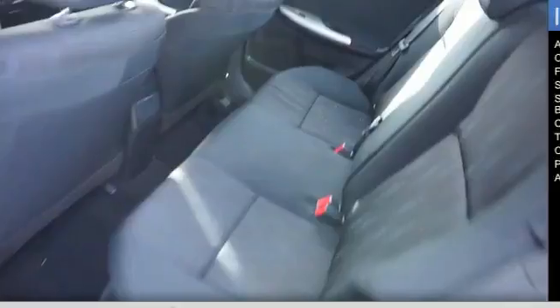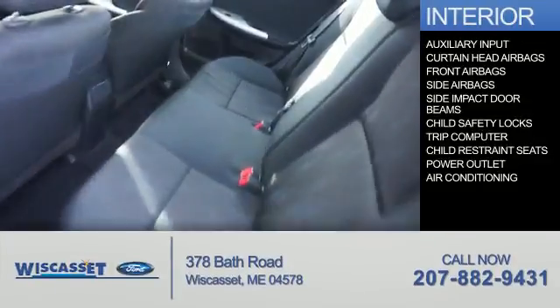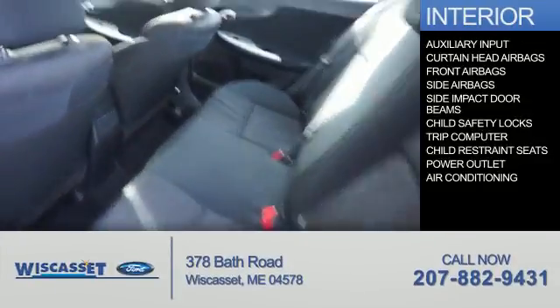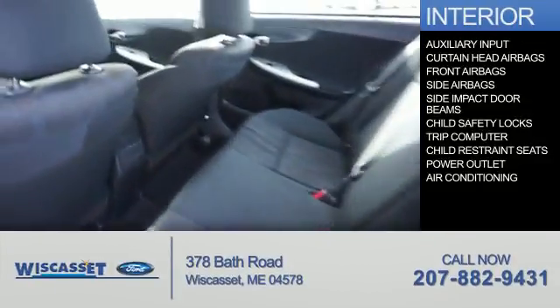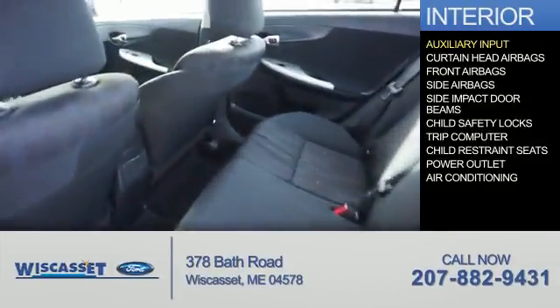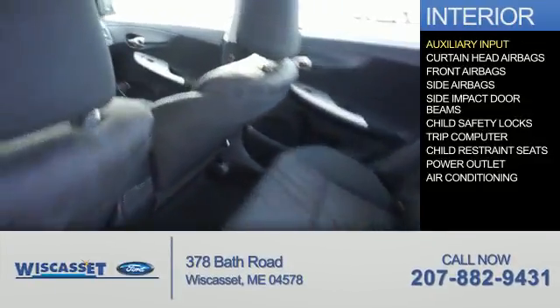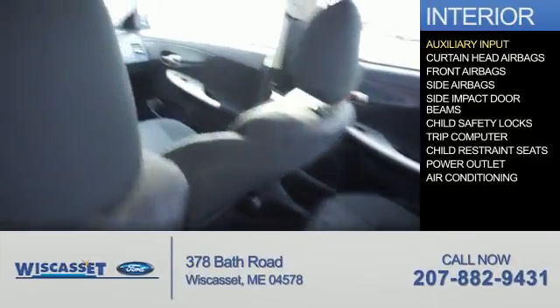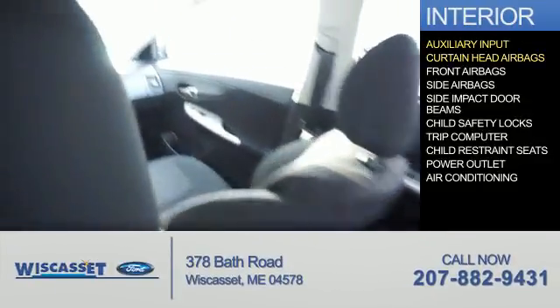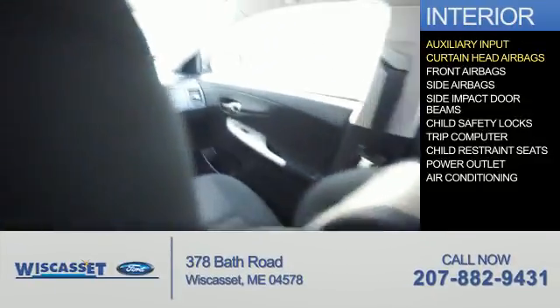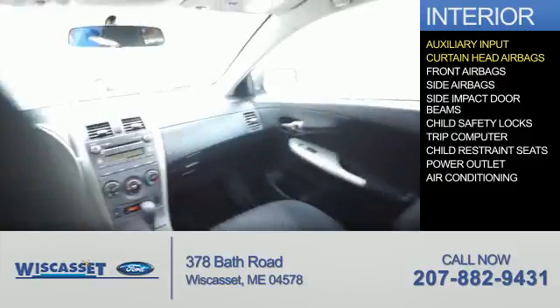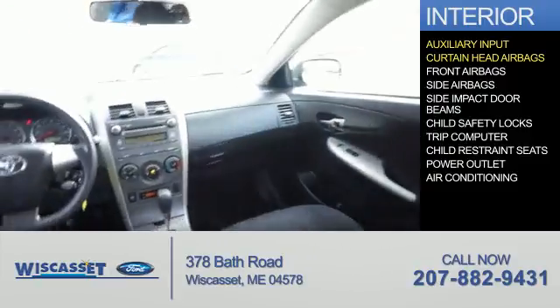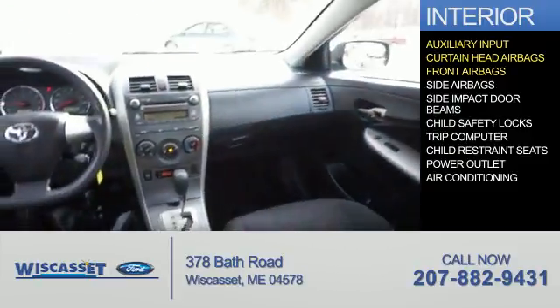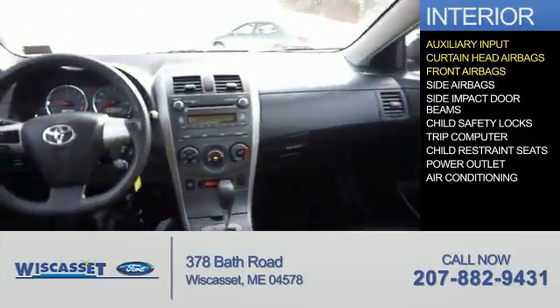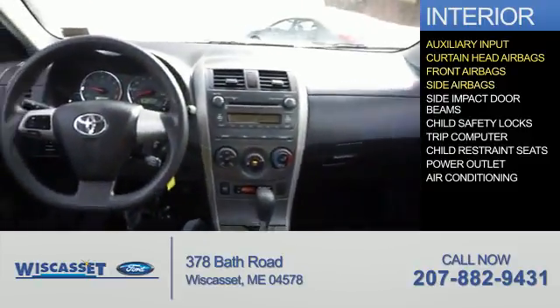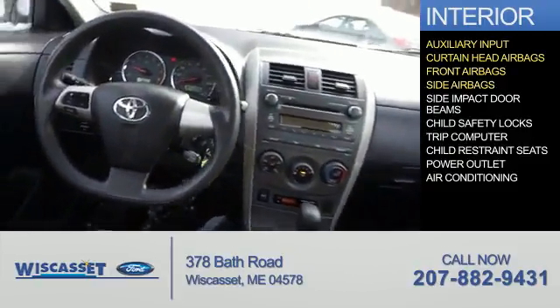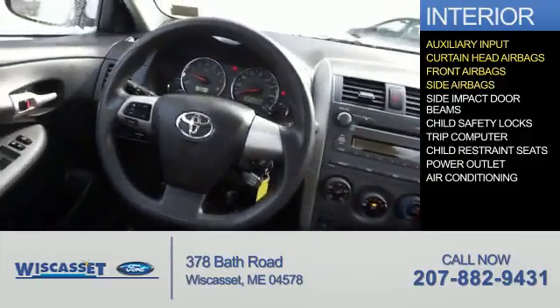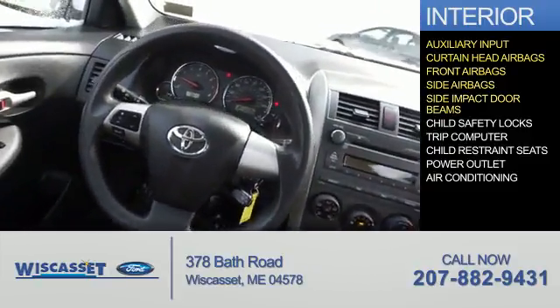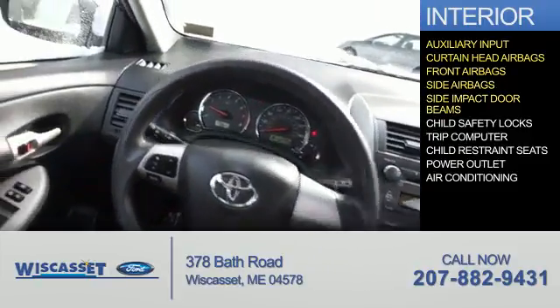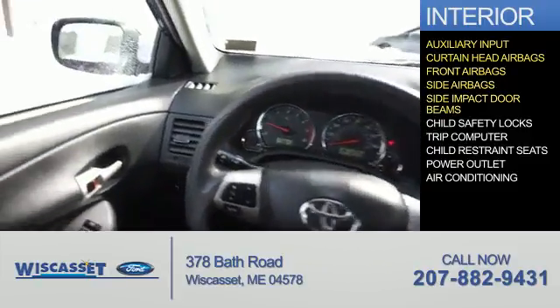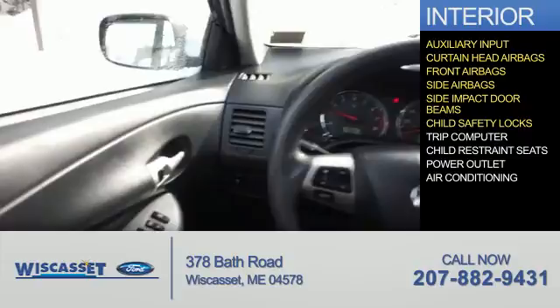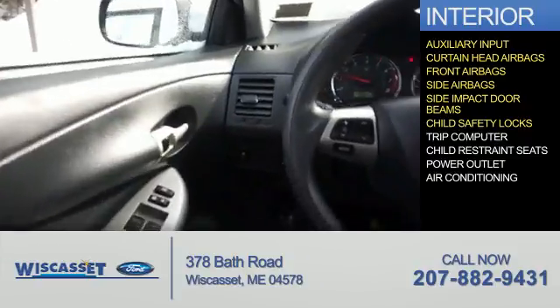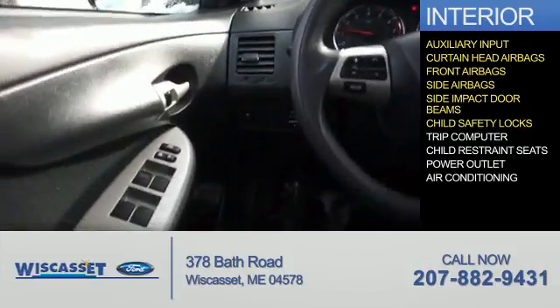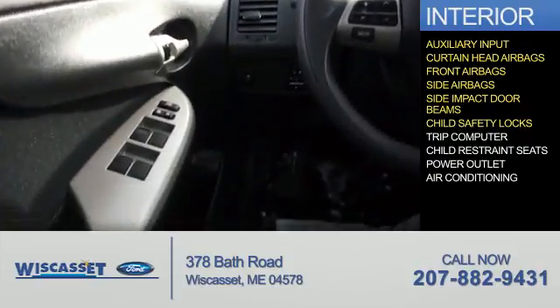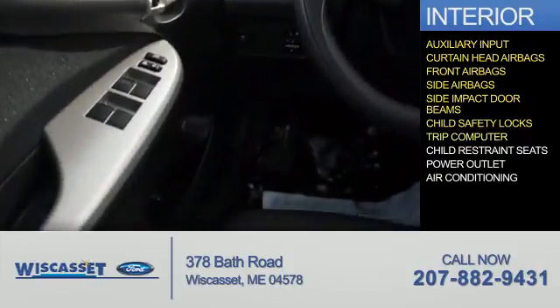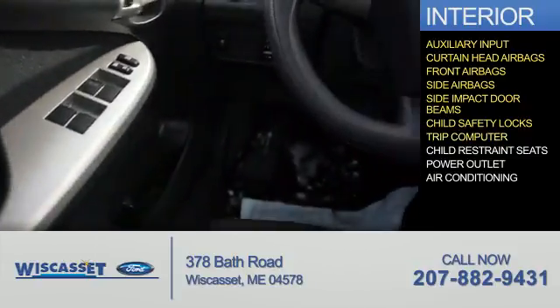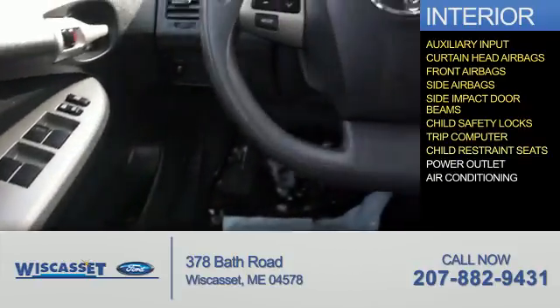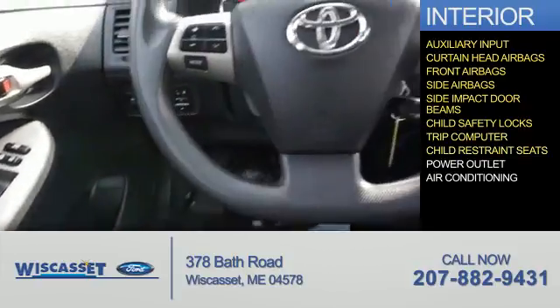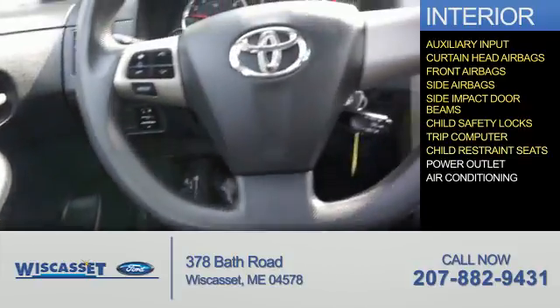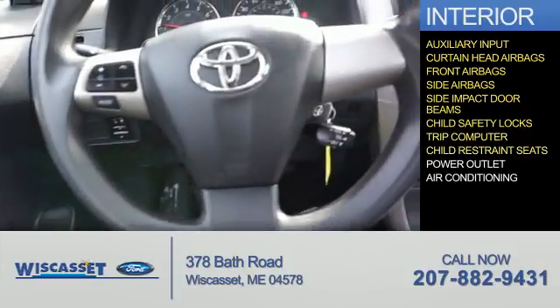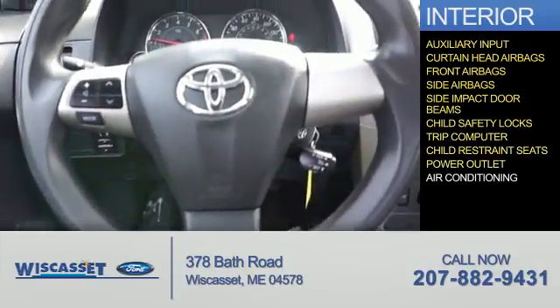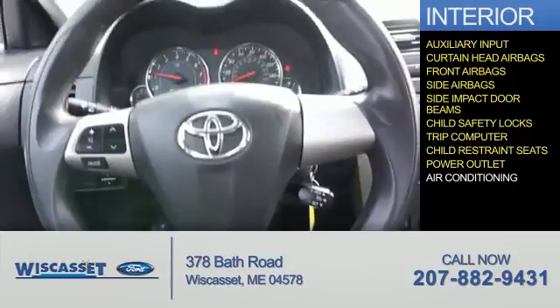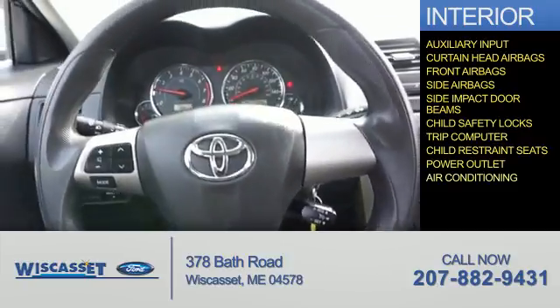Inside you'll find an auxiliary input, curtain head airbags, front airbags, side airbags, side impact door beams, child safety locks, a trip computer, child restraint seats, power outlets, and air conditioning.